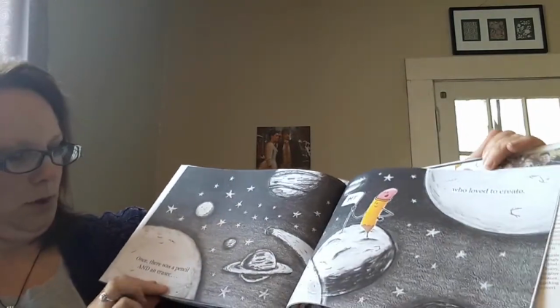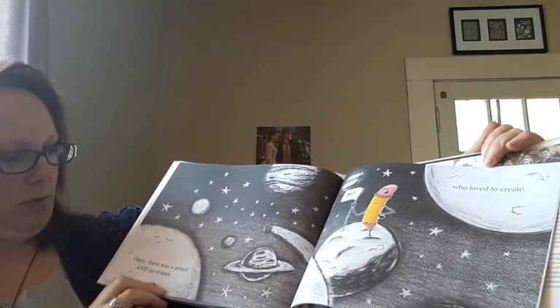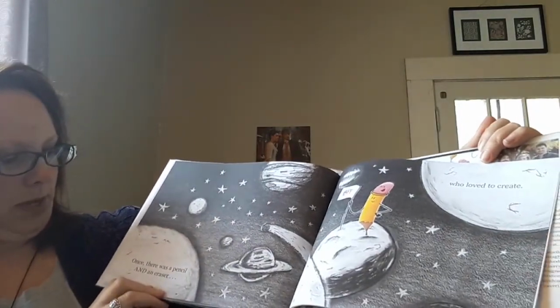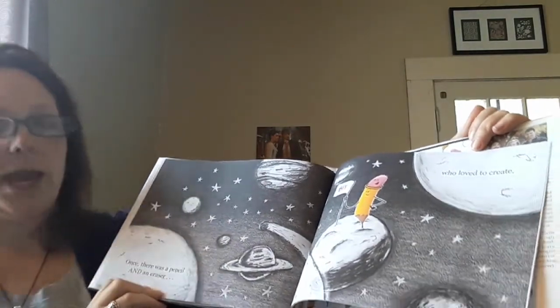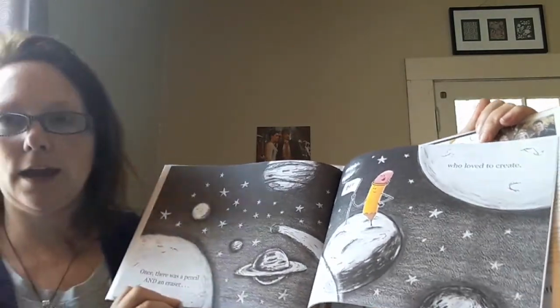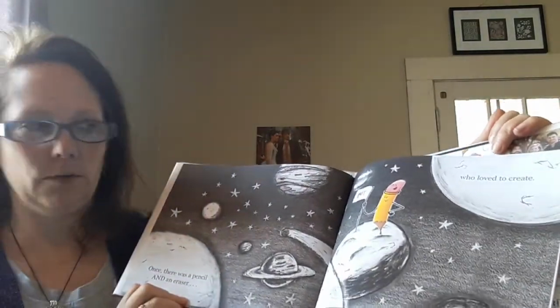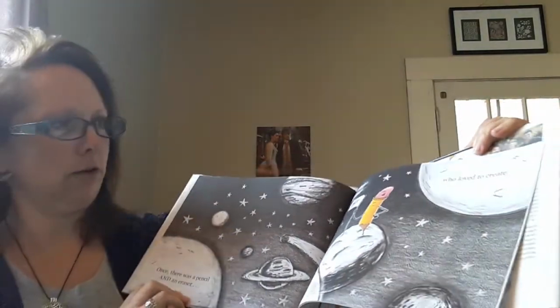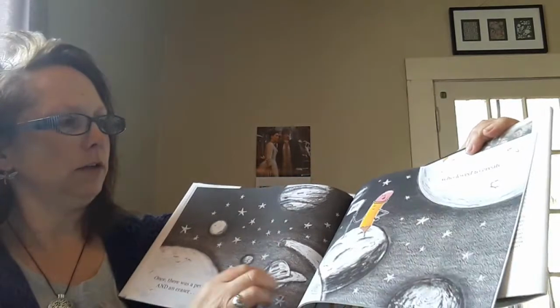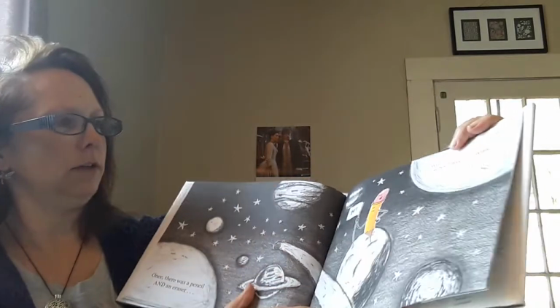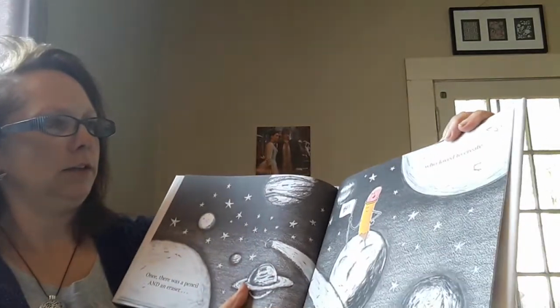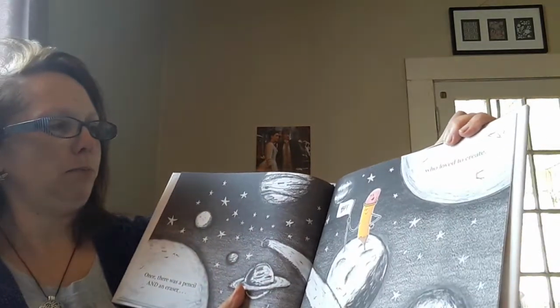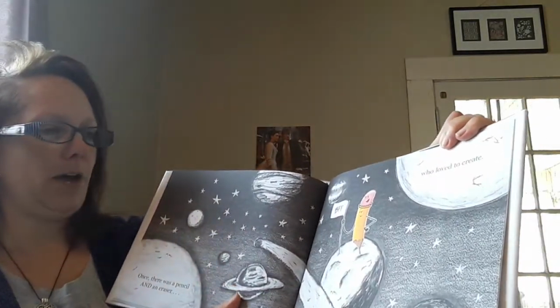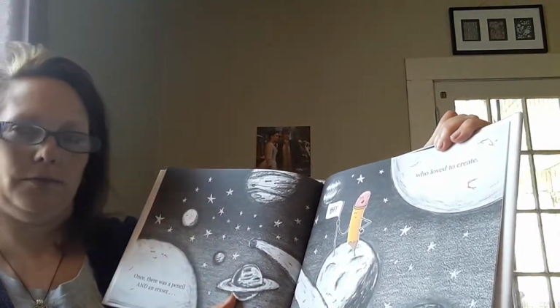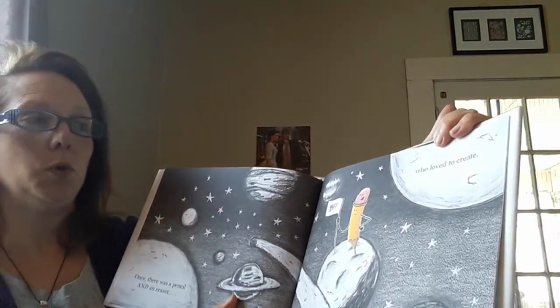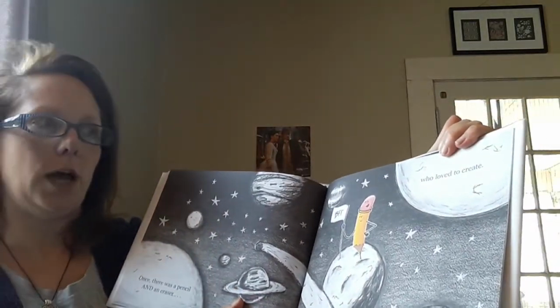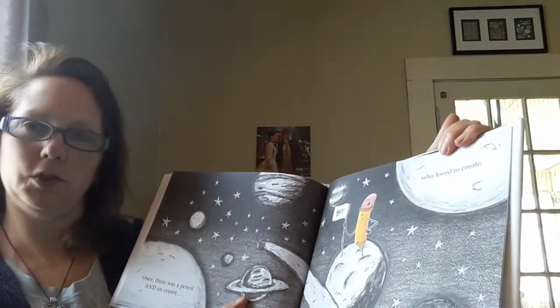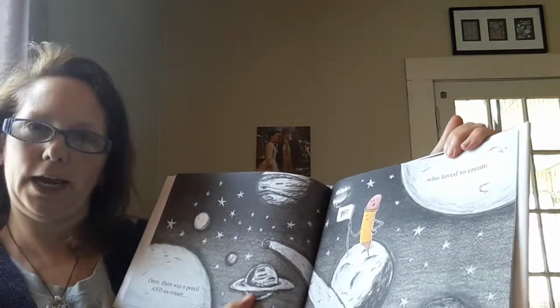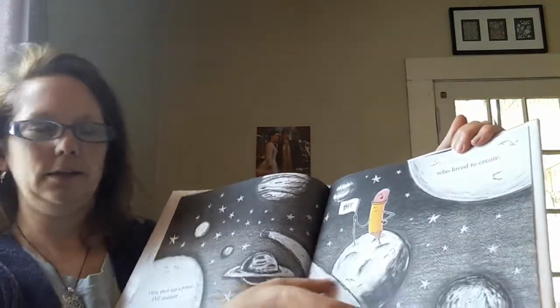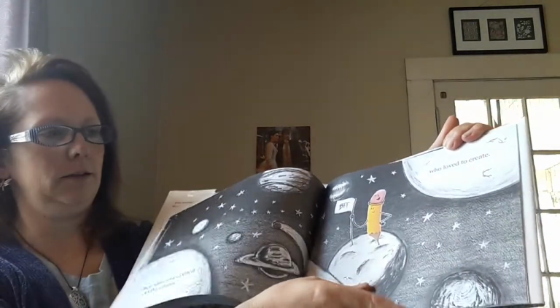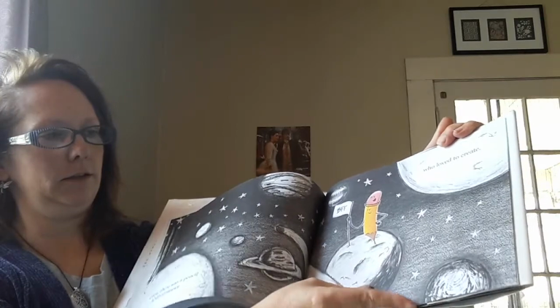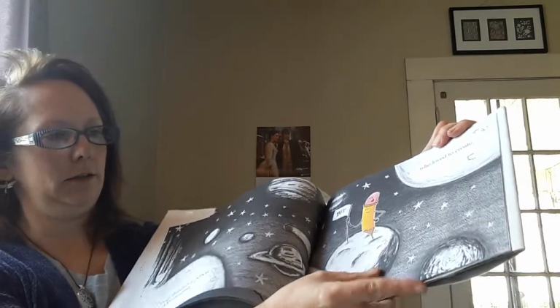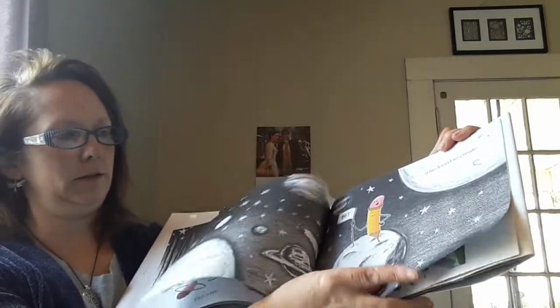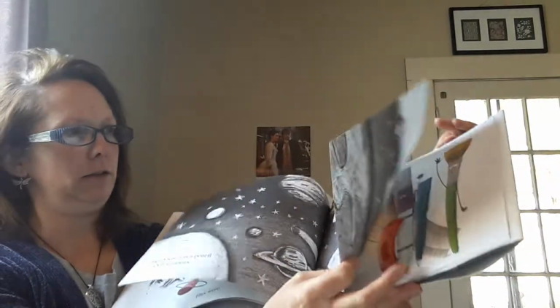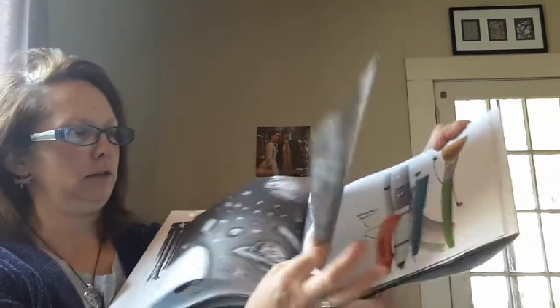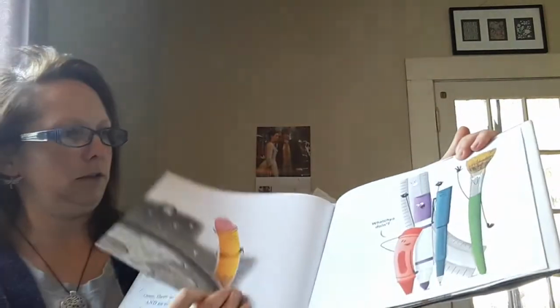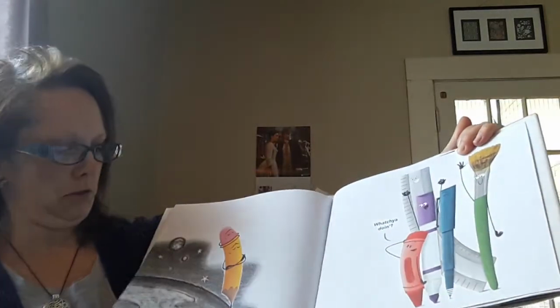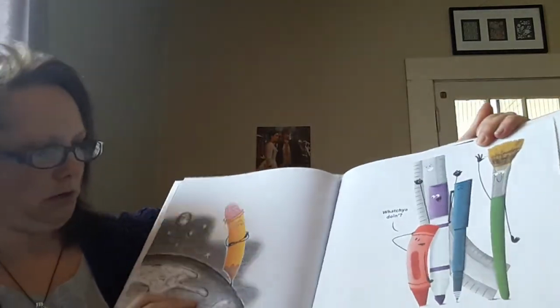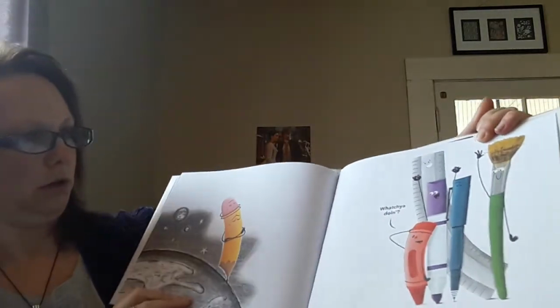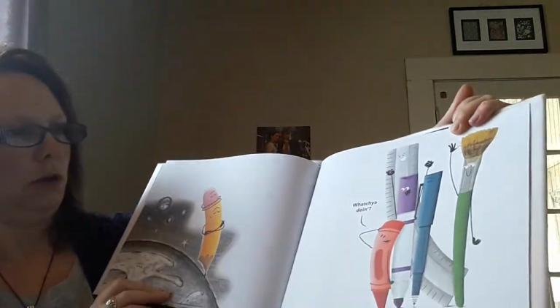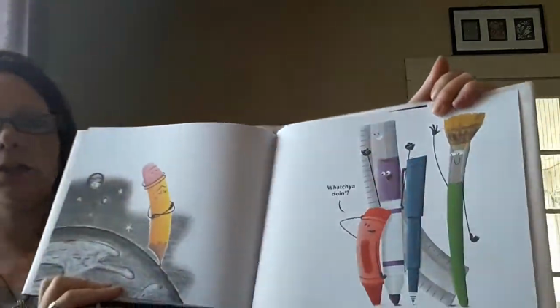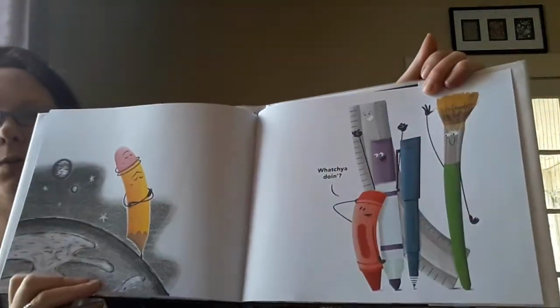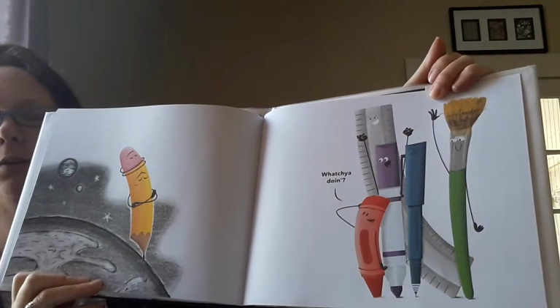Once there was a pencil and an eraser — BFF — who loved to create. Whatcha doin'?